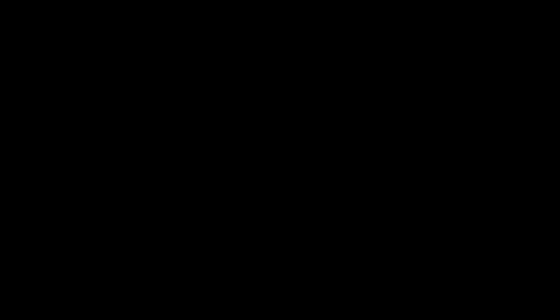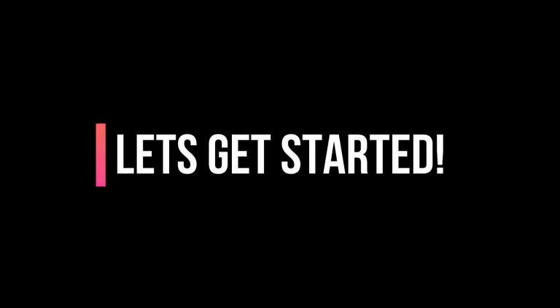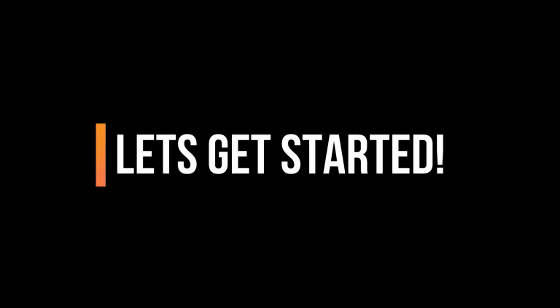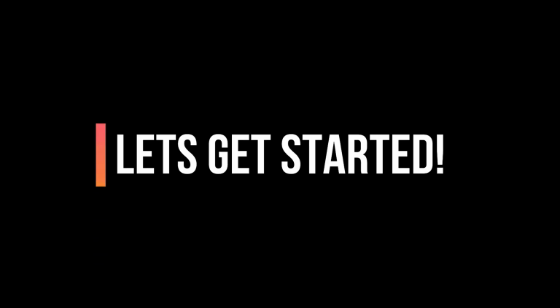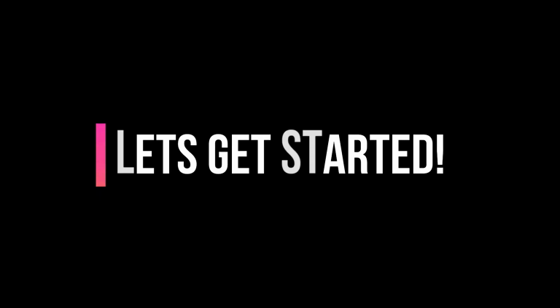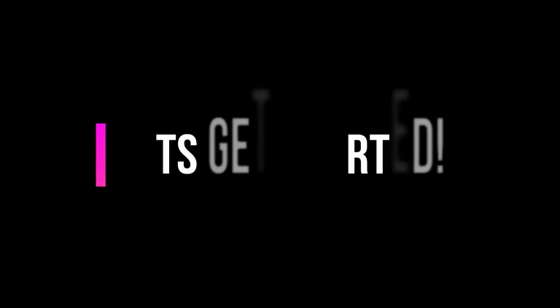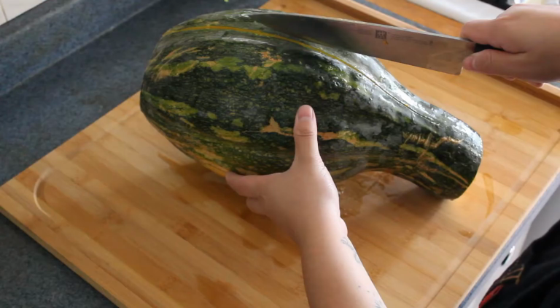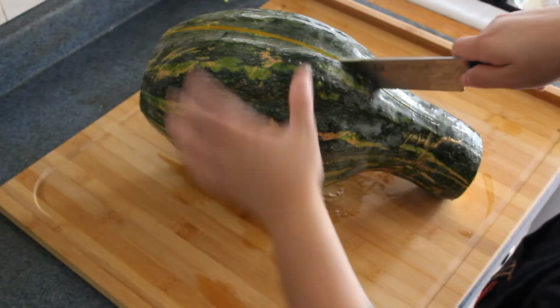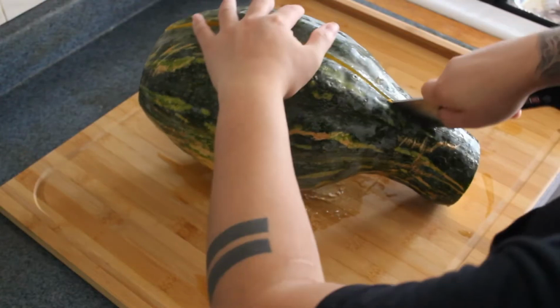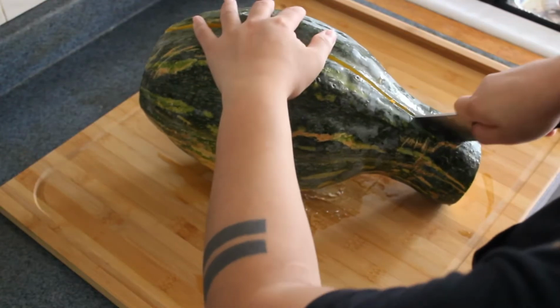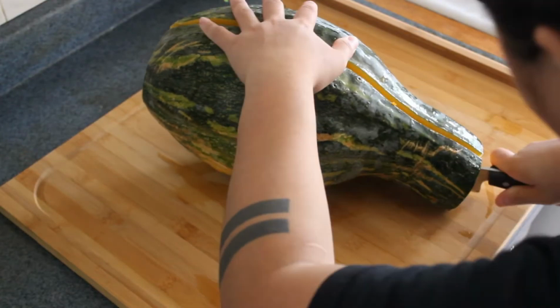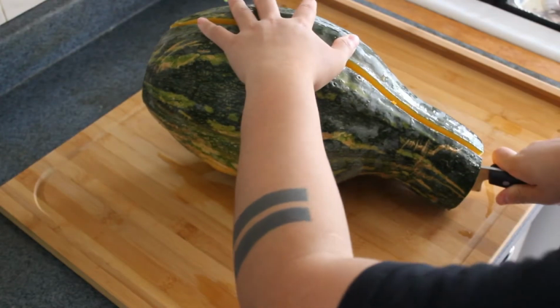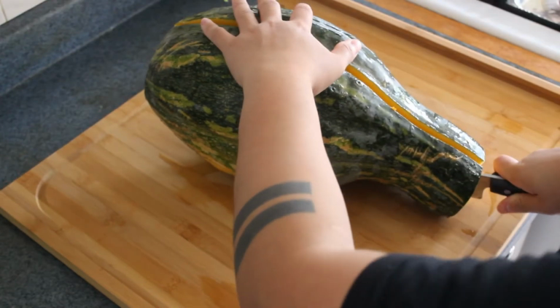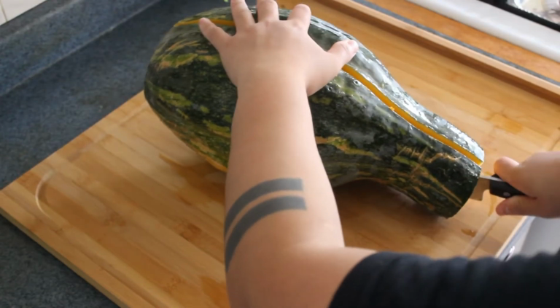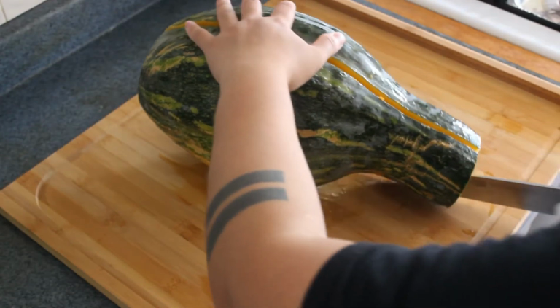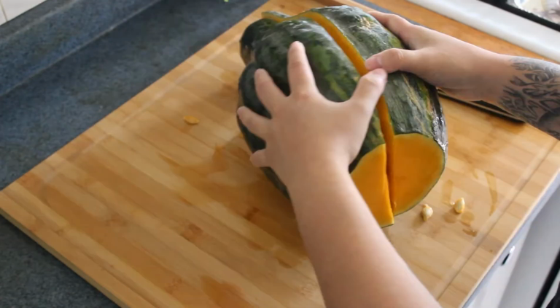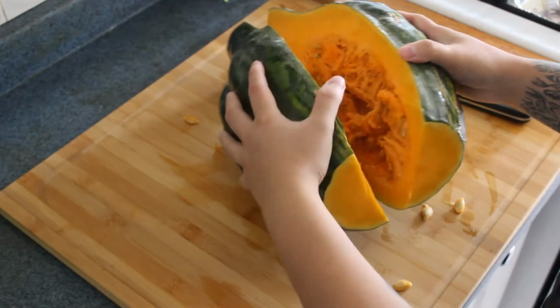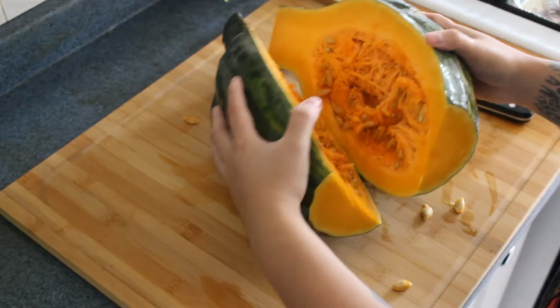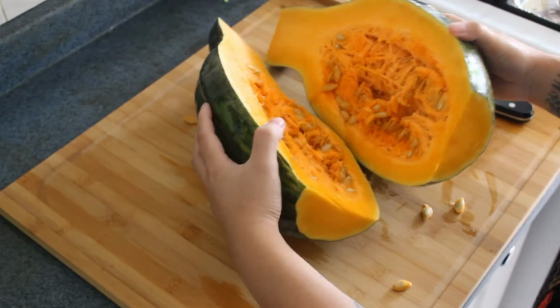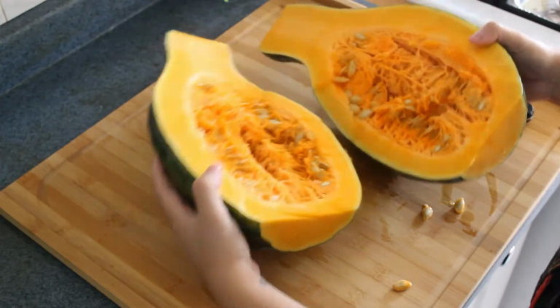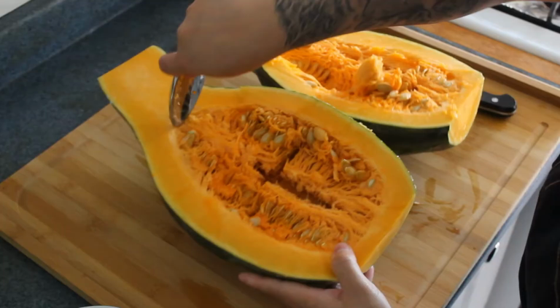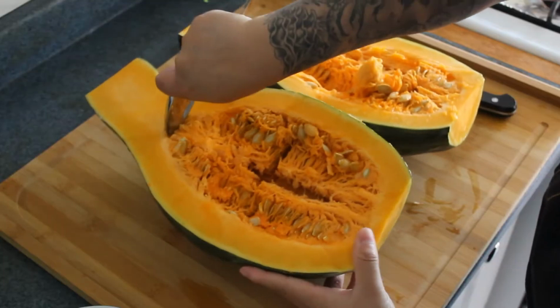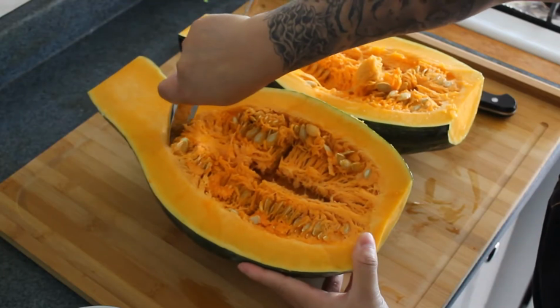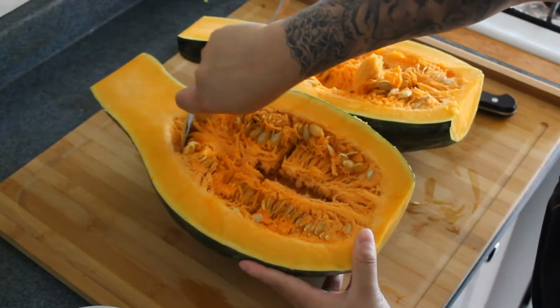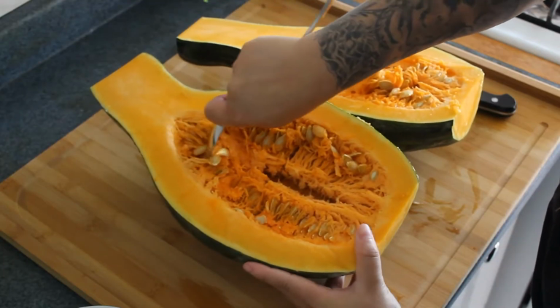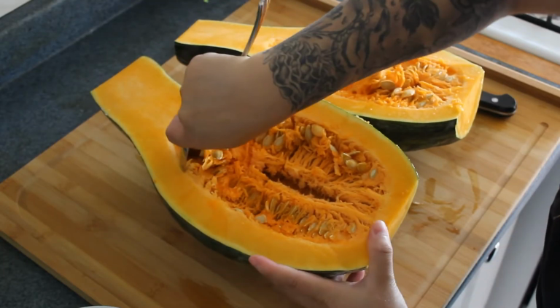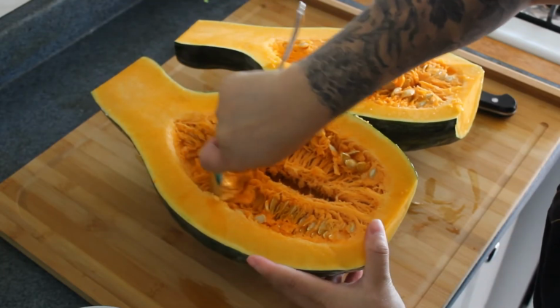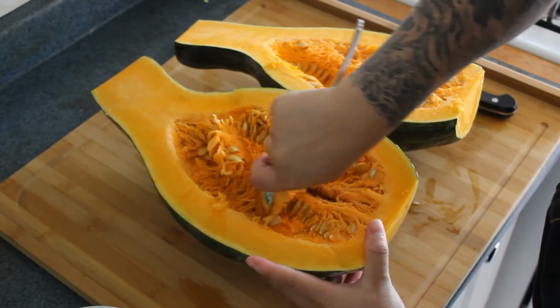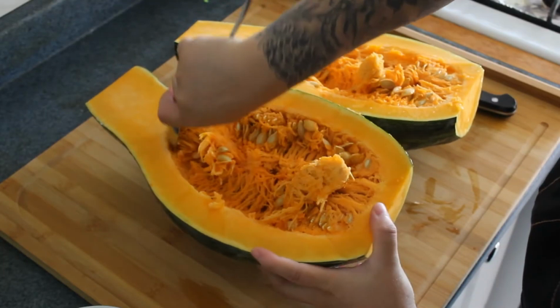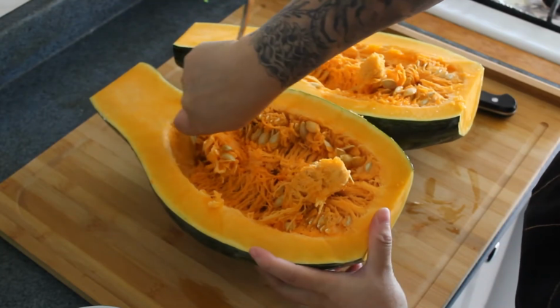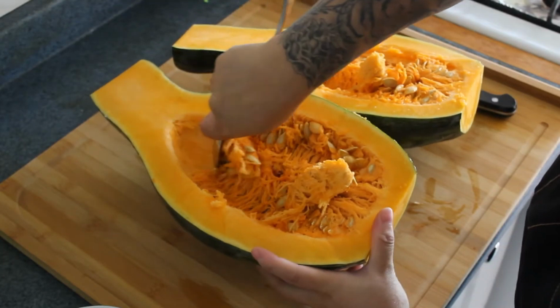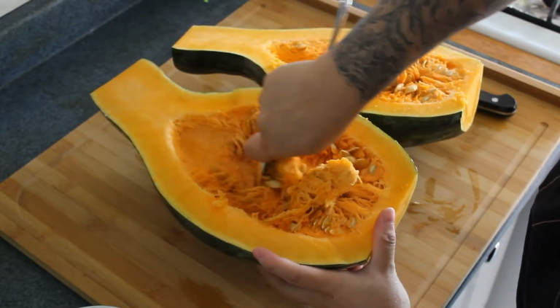Let's get started. First, you have to cut and clean out your pumpkin. Cut the pumpkin in half and scrape out all the seeds with a spoon. You can save and roast the seeds later if you want.